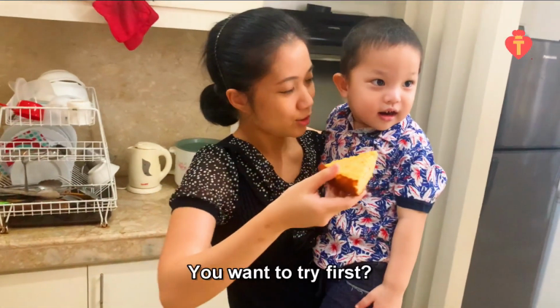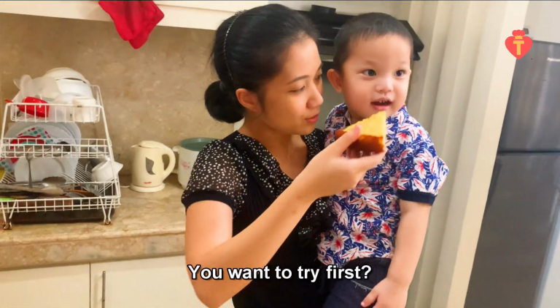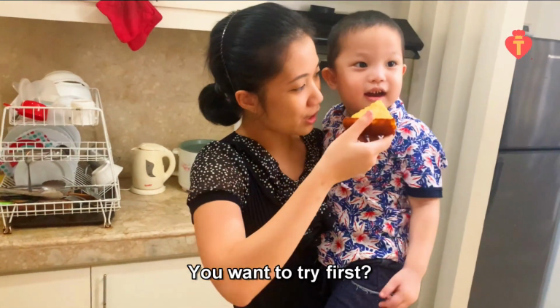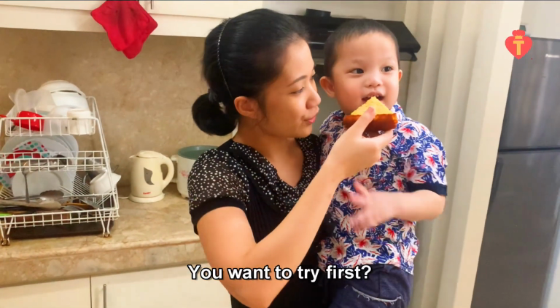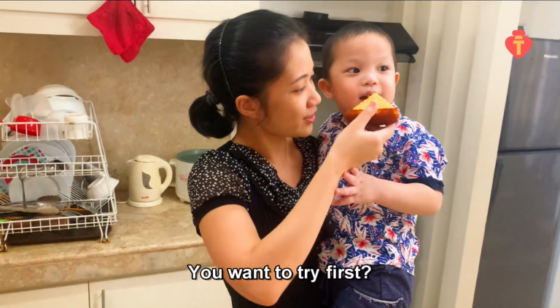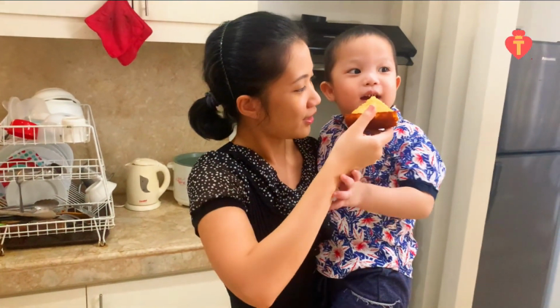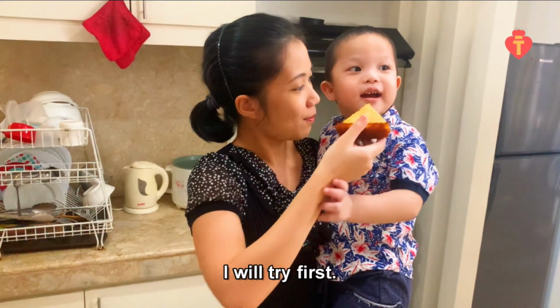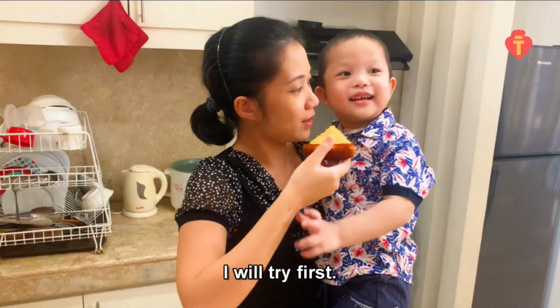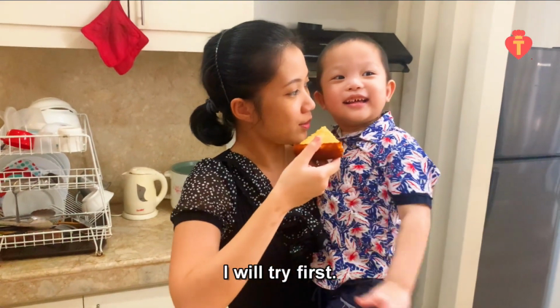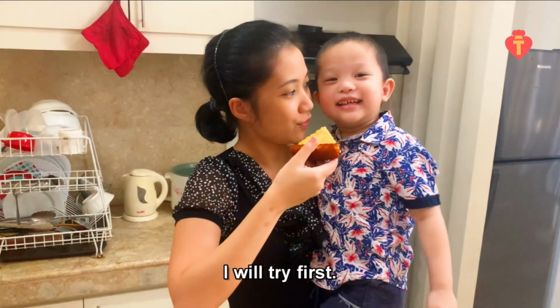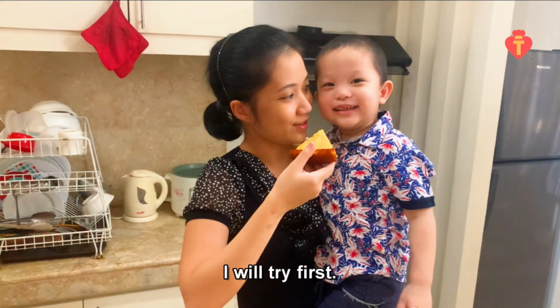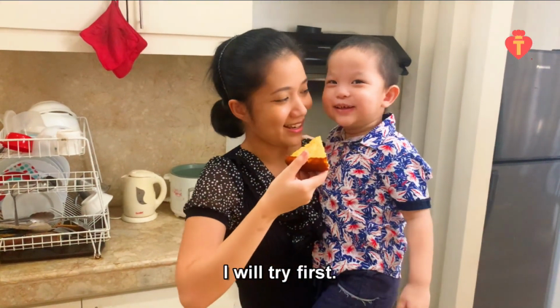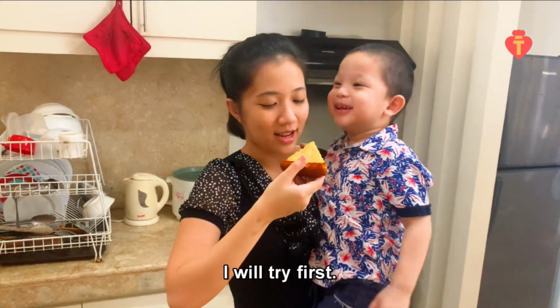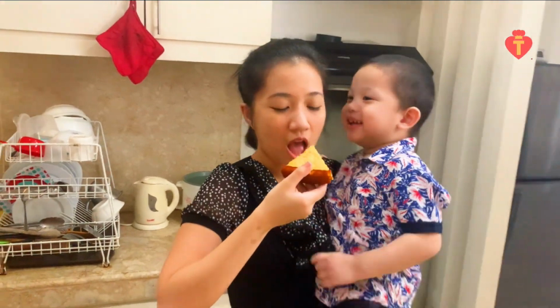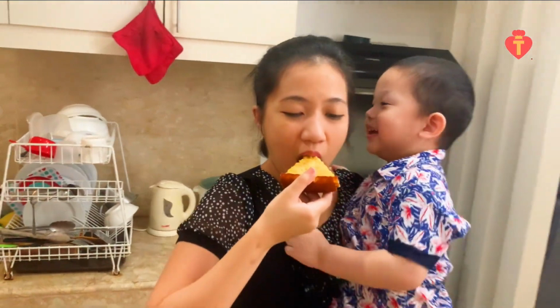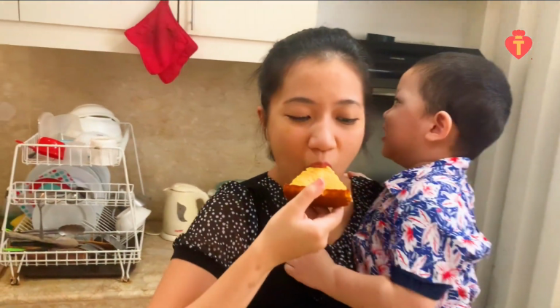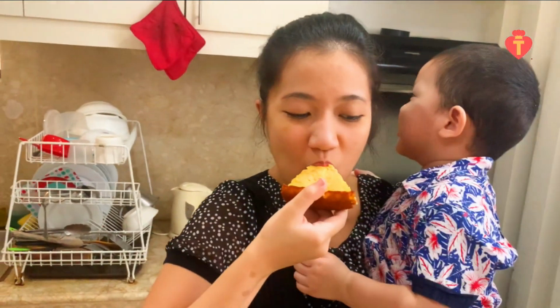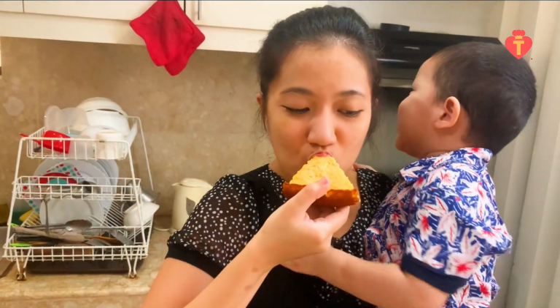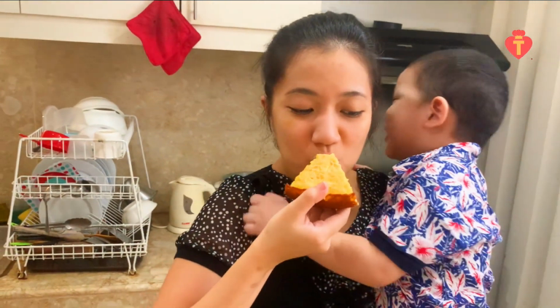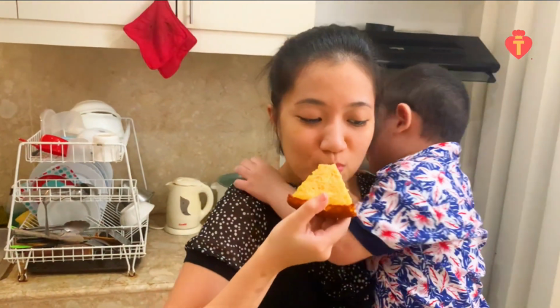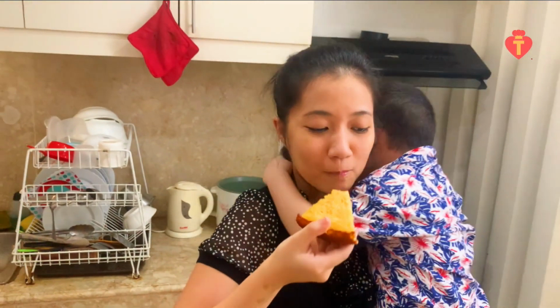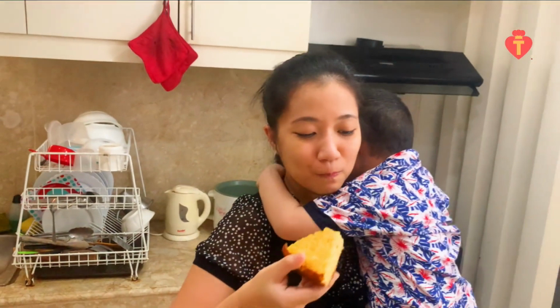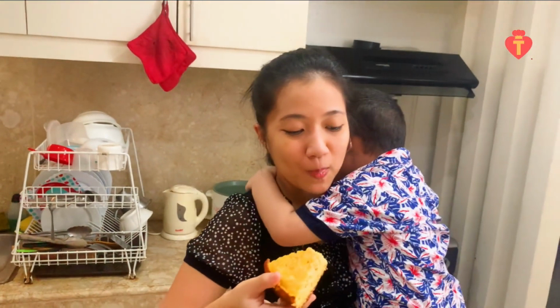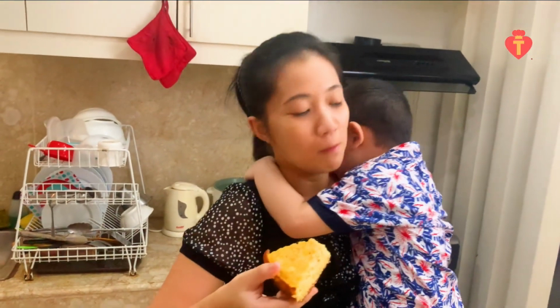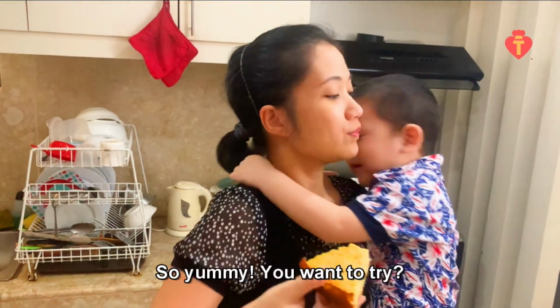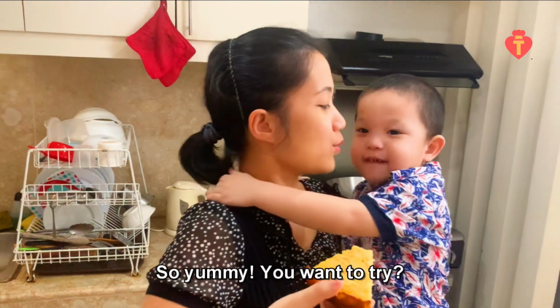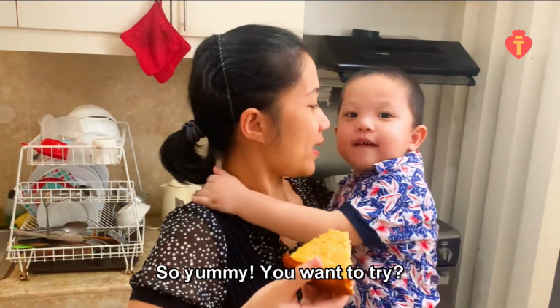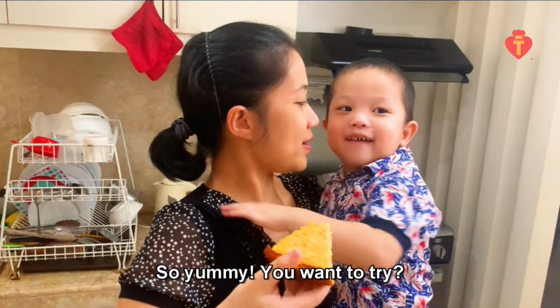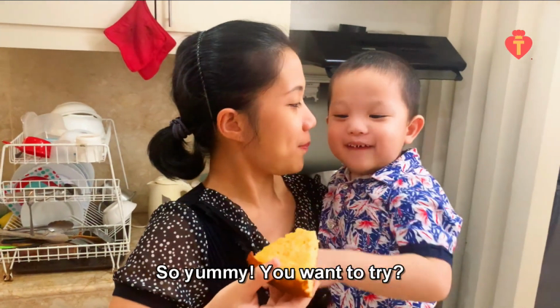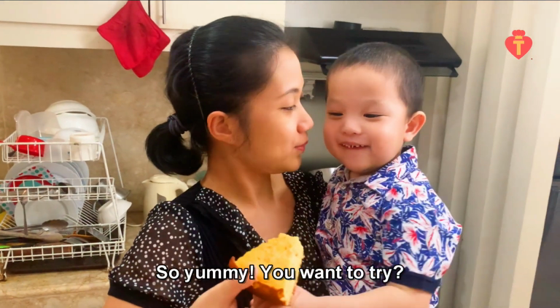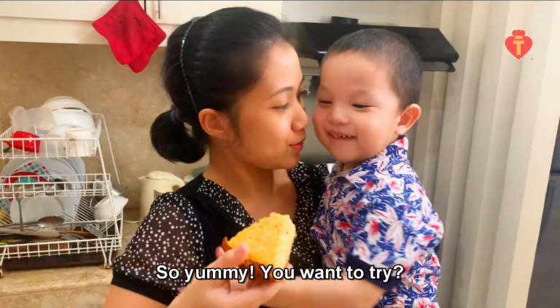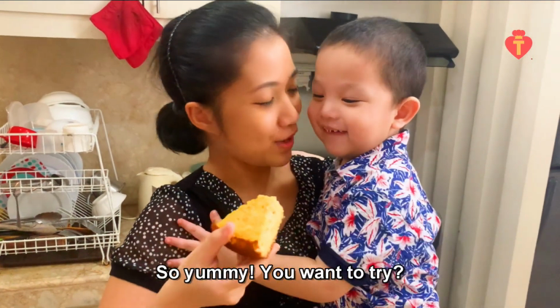You want to try first? I will try first. Mmm! It's so yummy! You want to try?